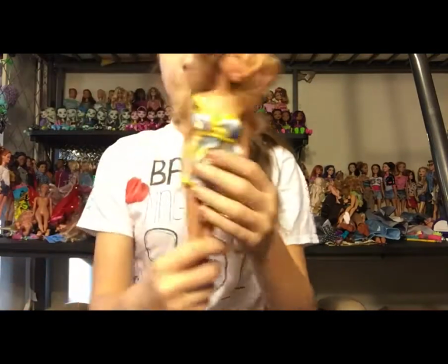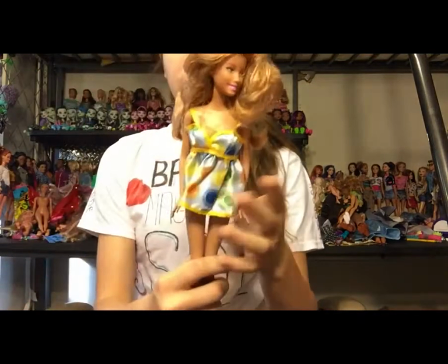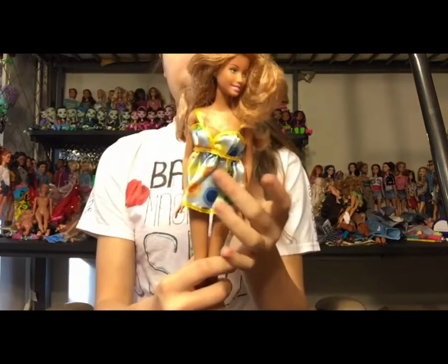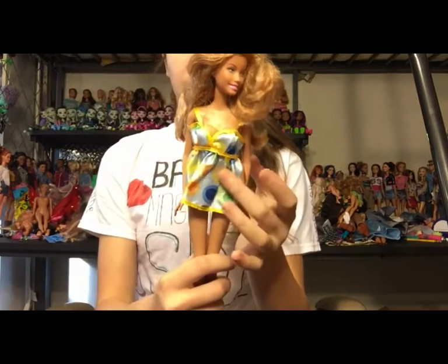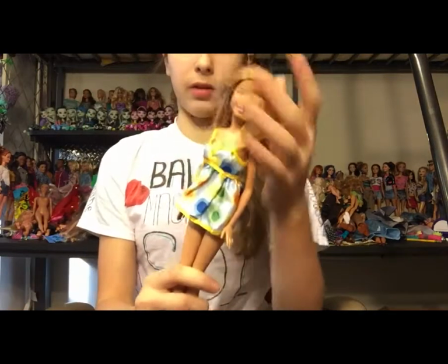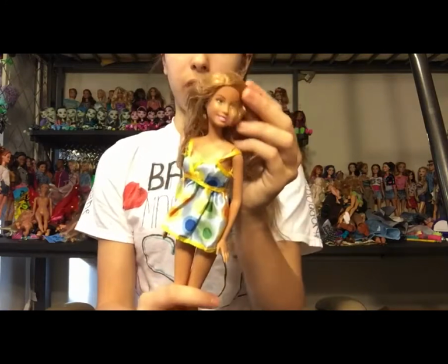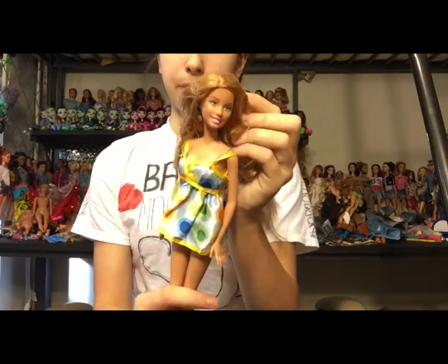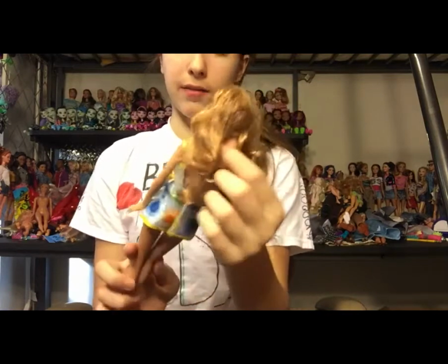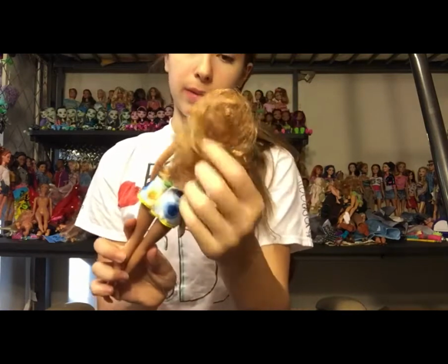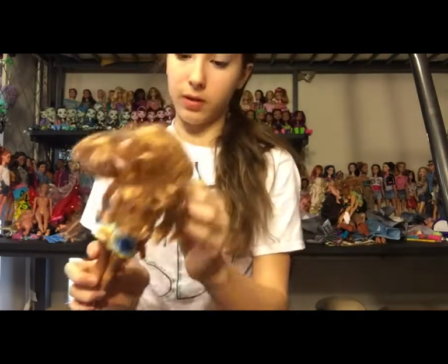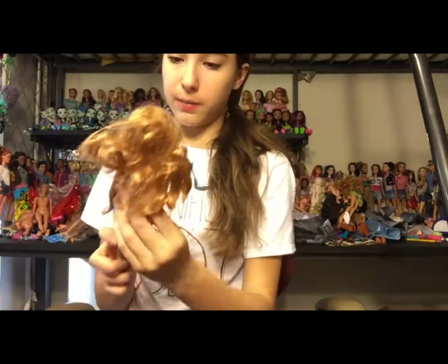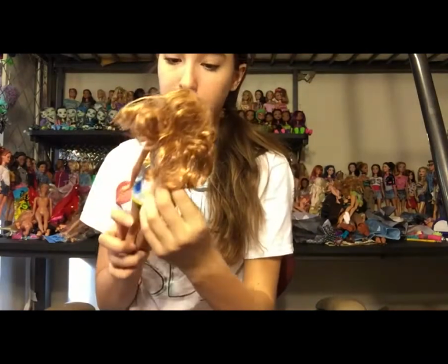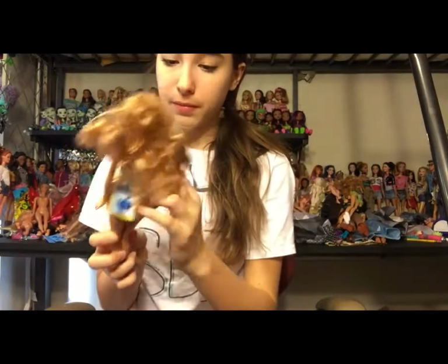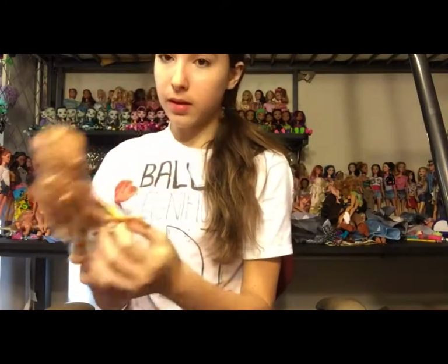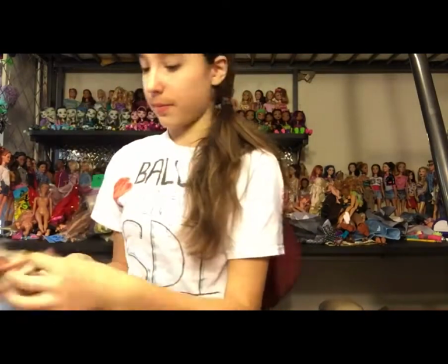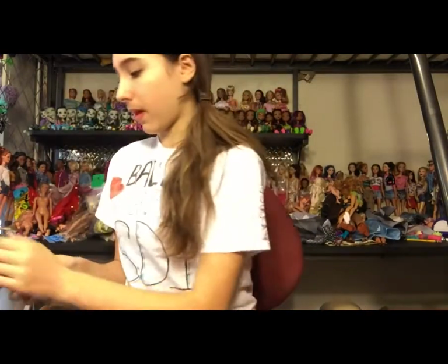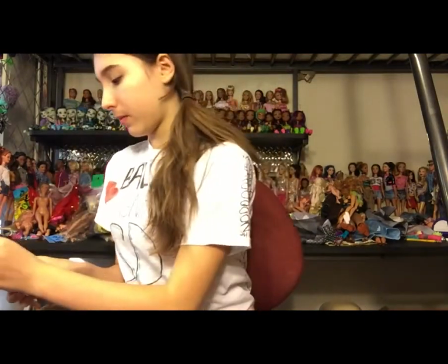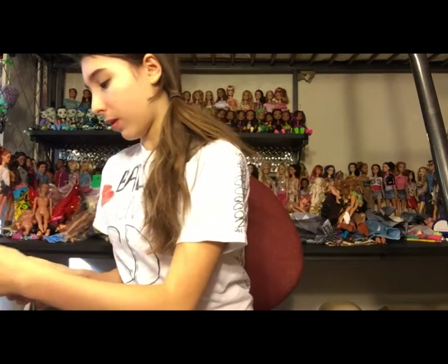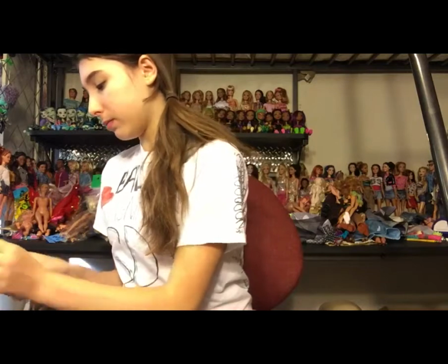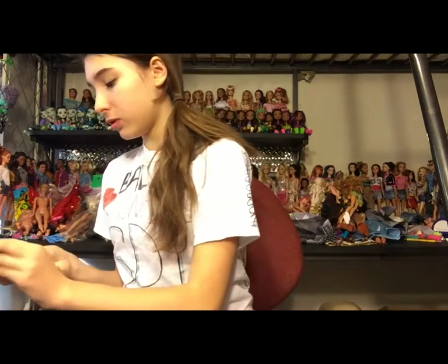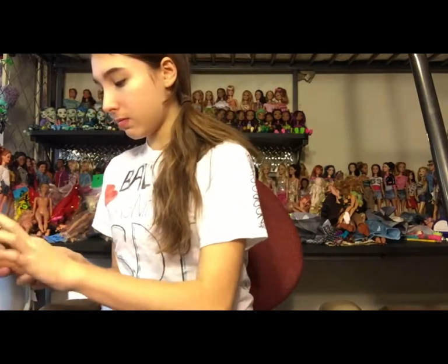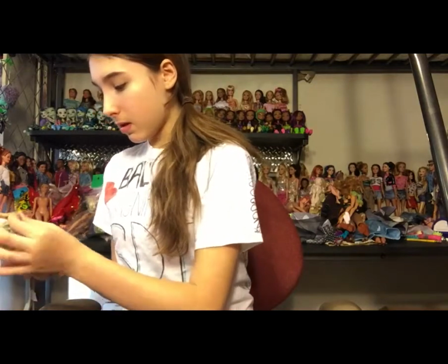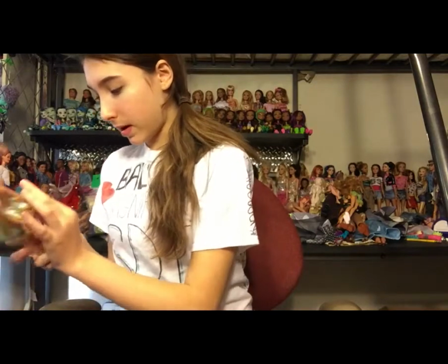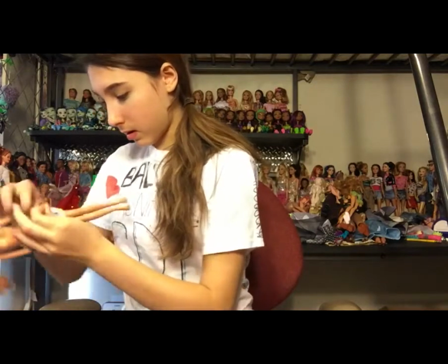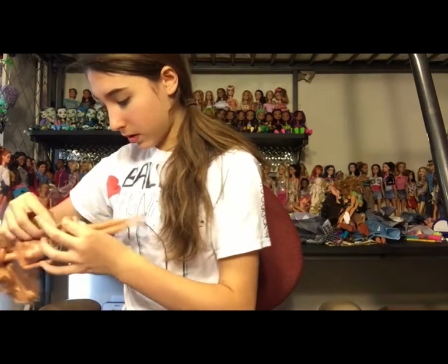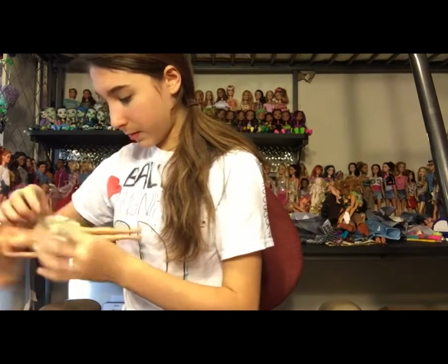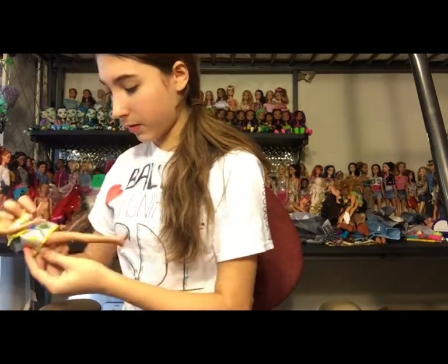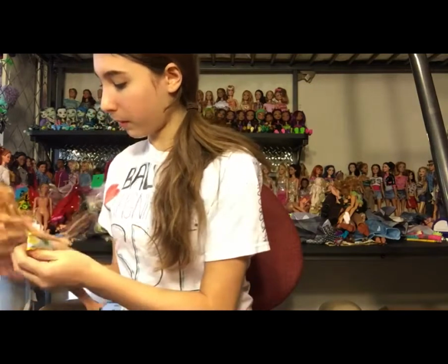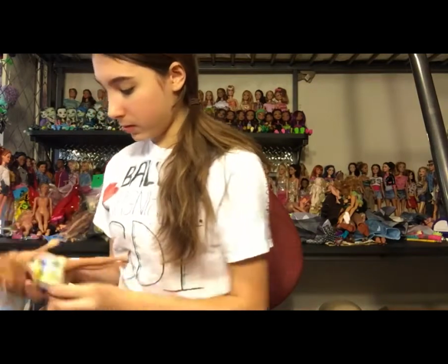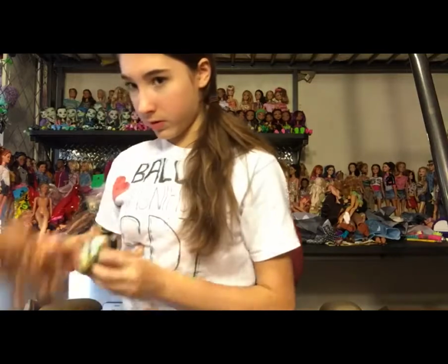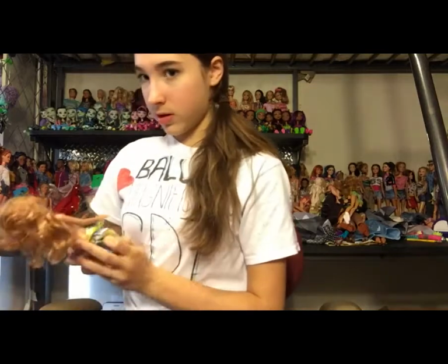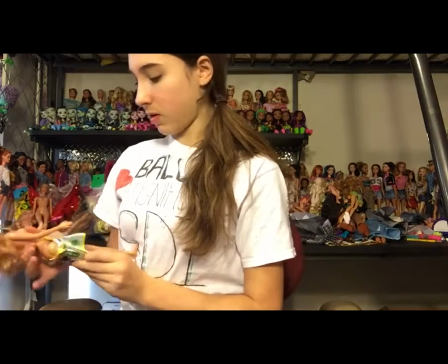The Barbie I already have — I'm going to keep this top because I do like it, but I already have this Barbie so I don't need to keep her. I'll just take the top. Sorry, I know we hate to be separated from a top that's probably not even yours!